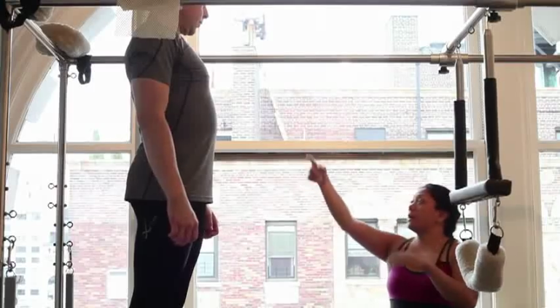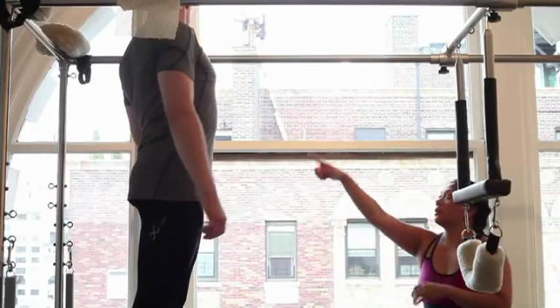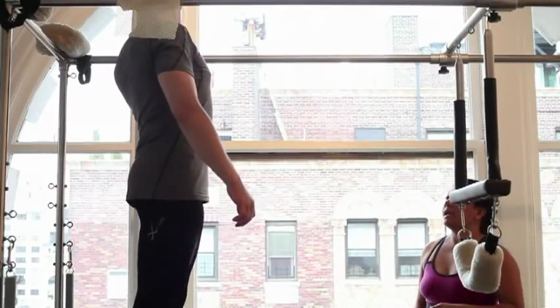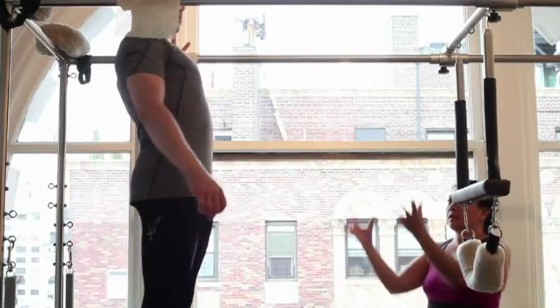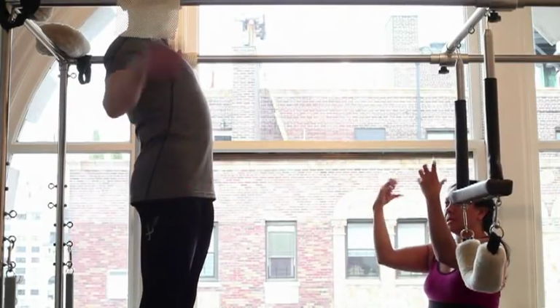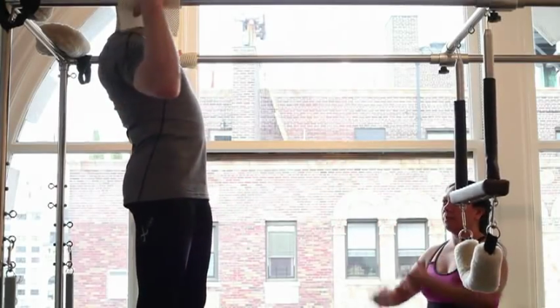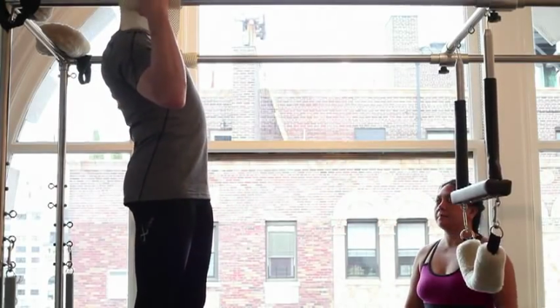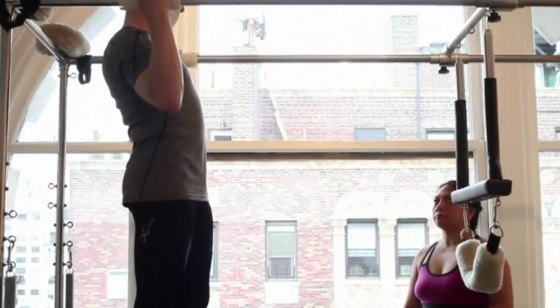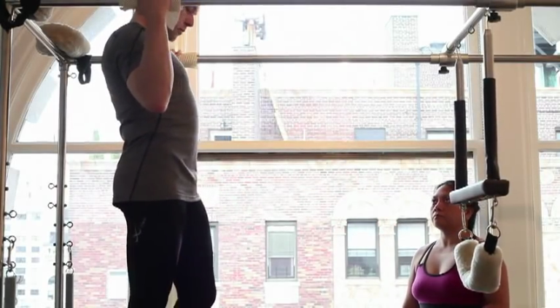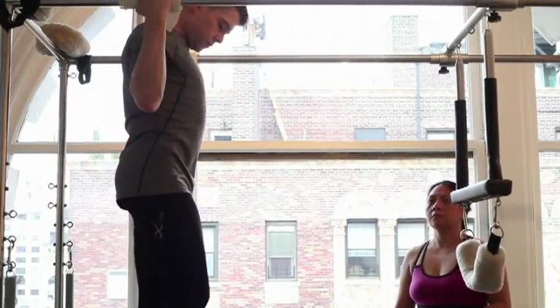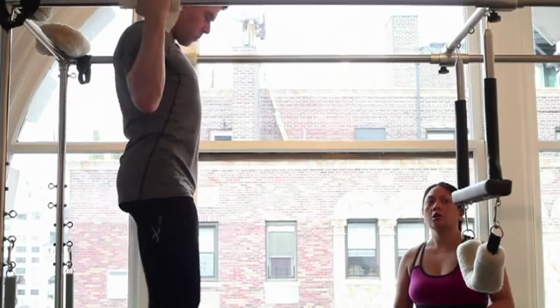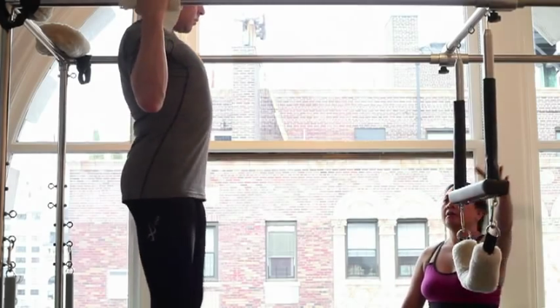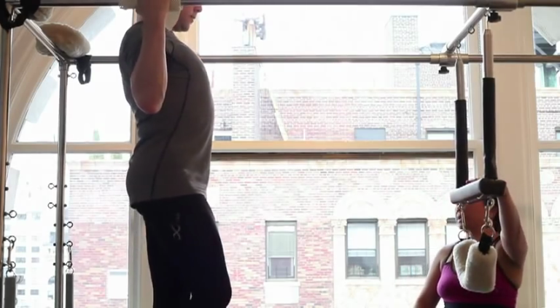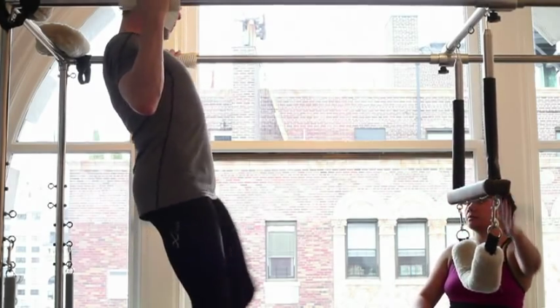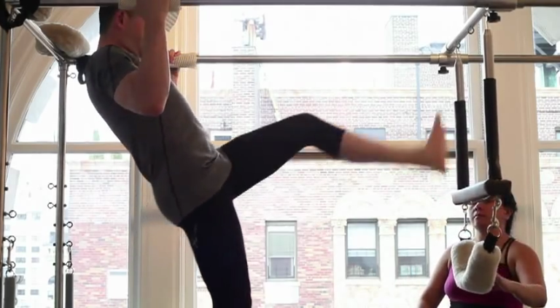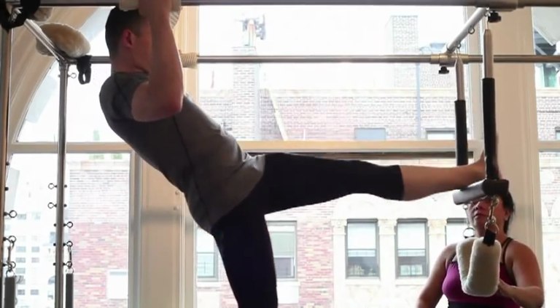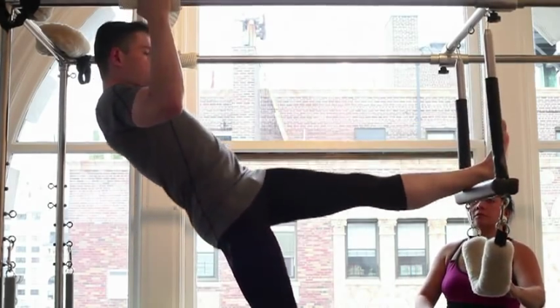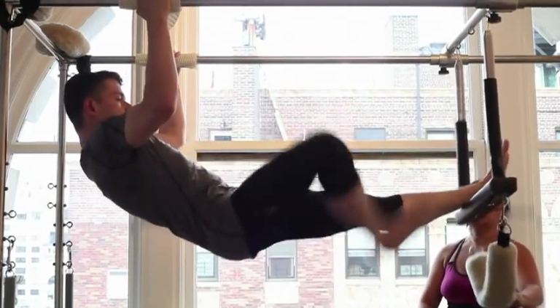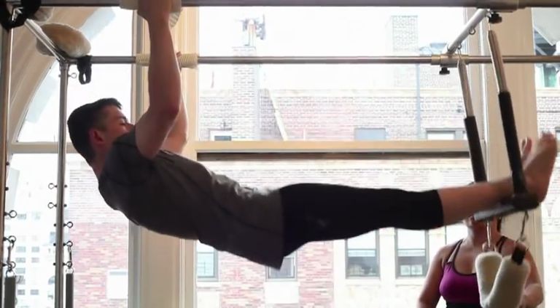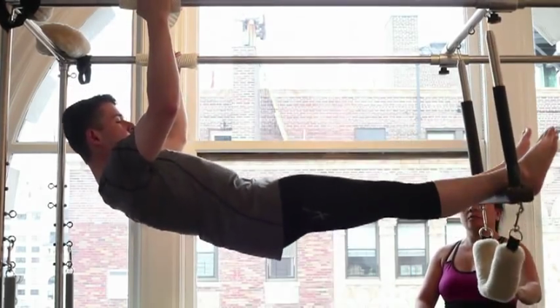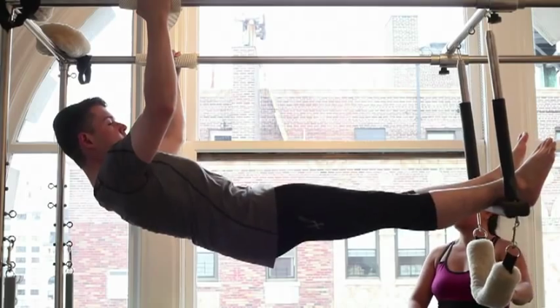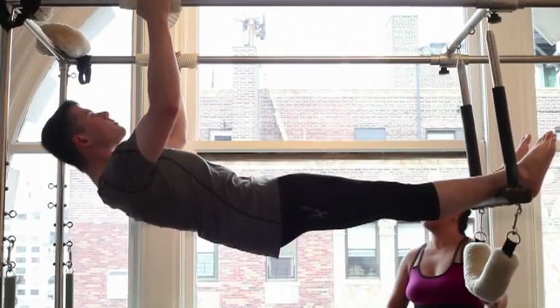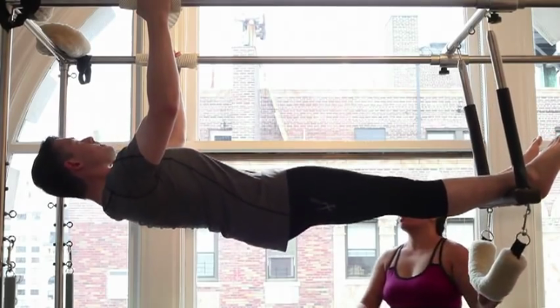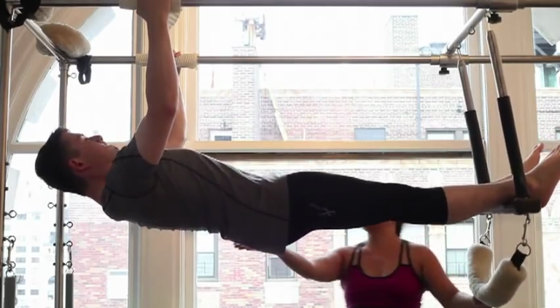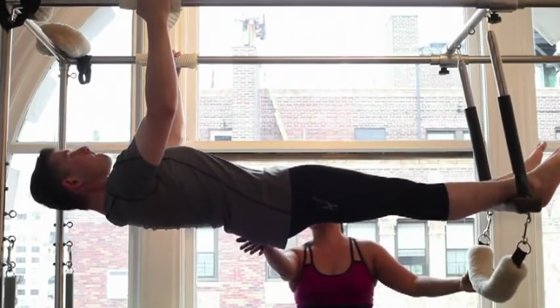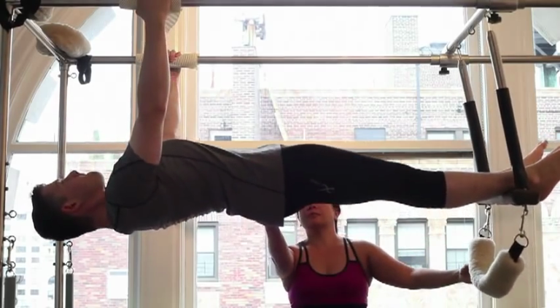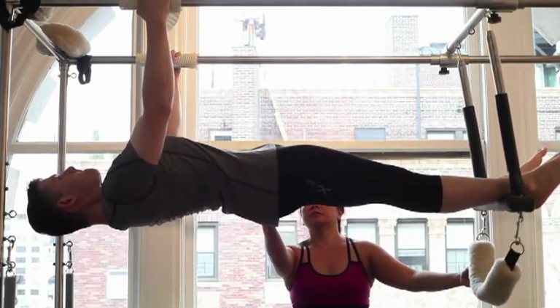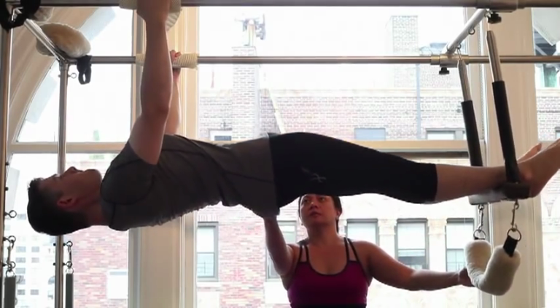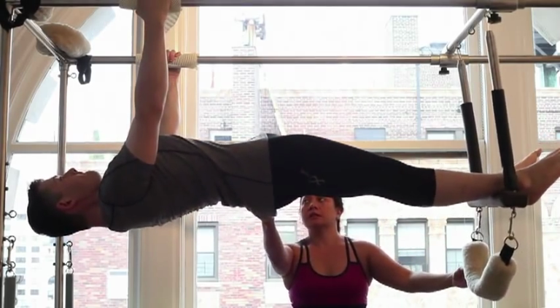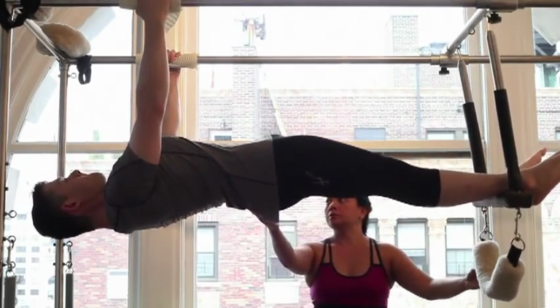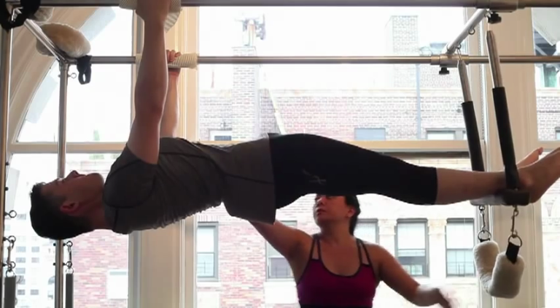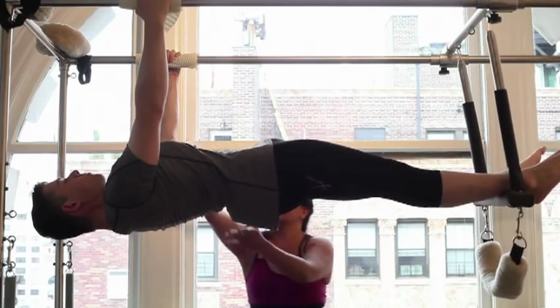Go ahead and put your hands and grip the rubber pads. Put your feet in the trapeze. Come up into a plank, lift the pelvis, tuck the tailbone, melt the ribs in.